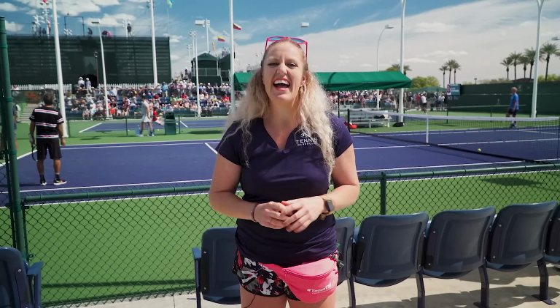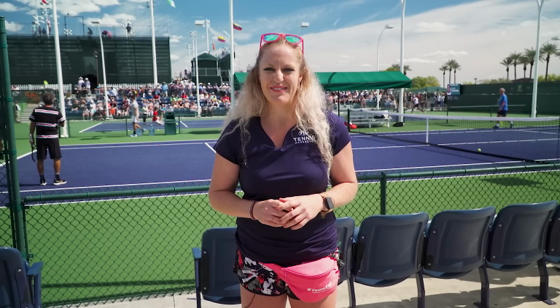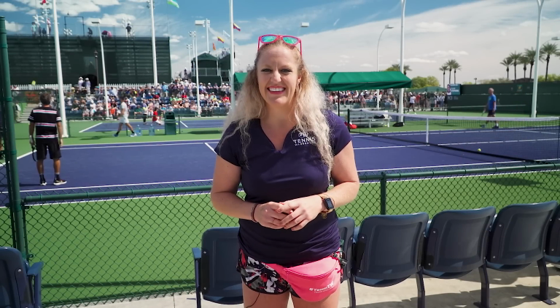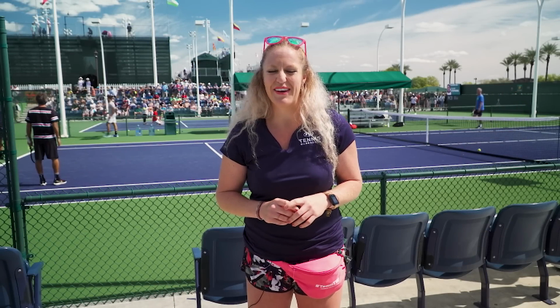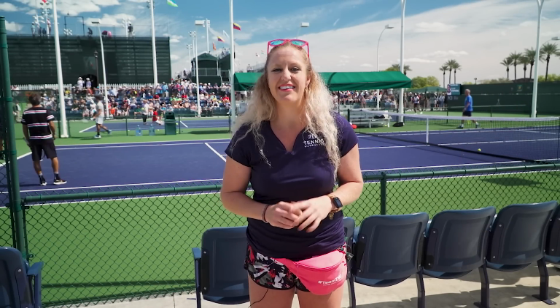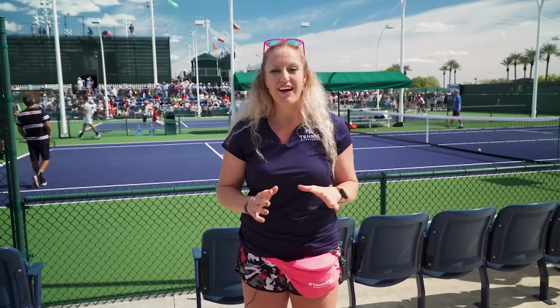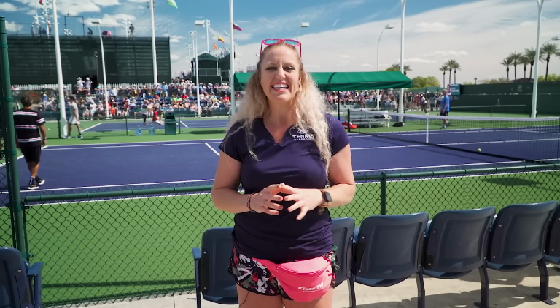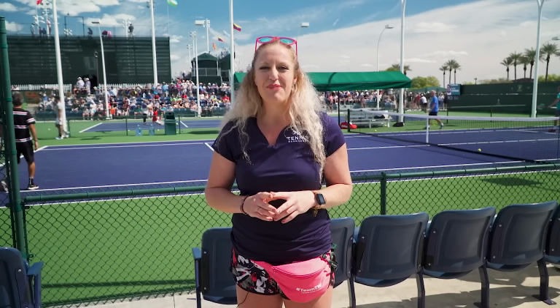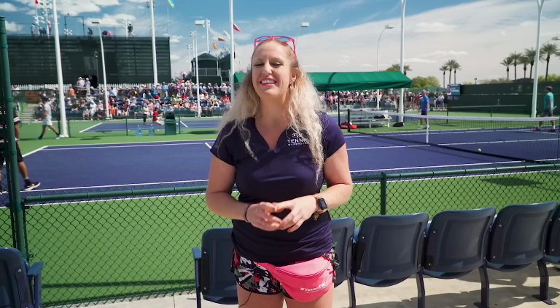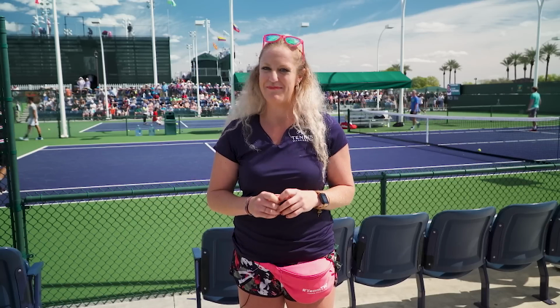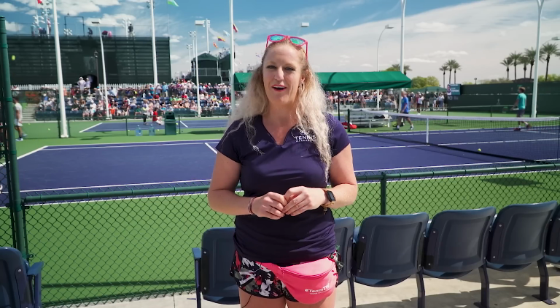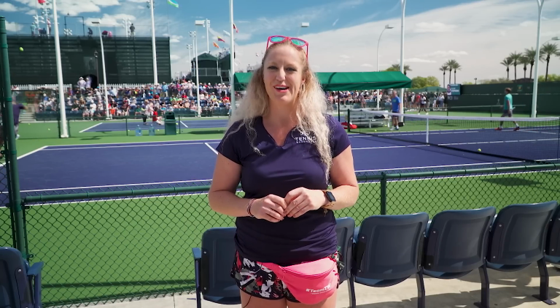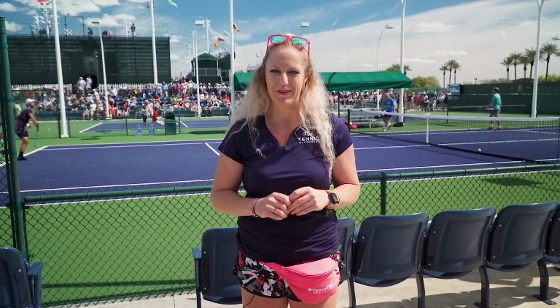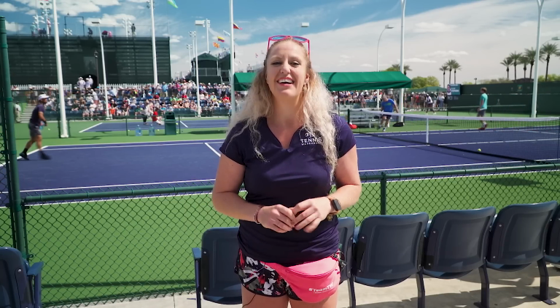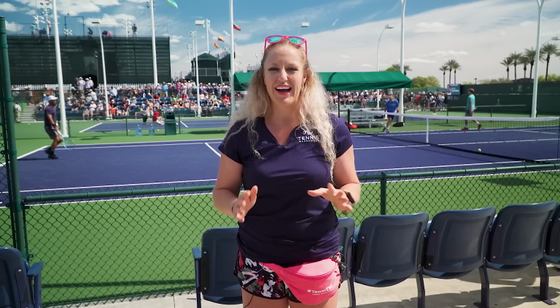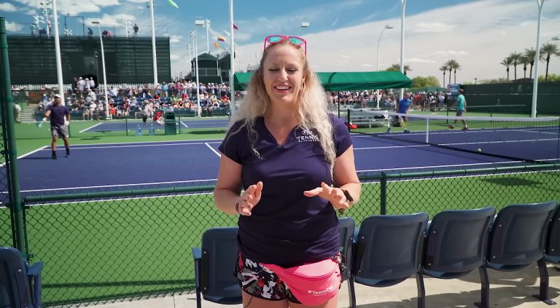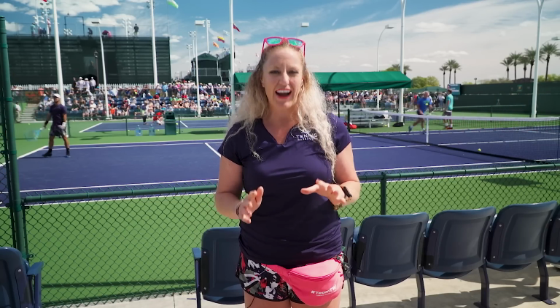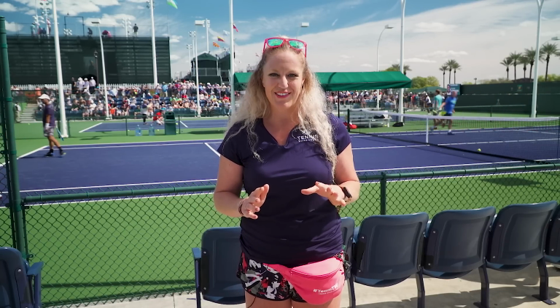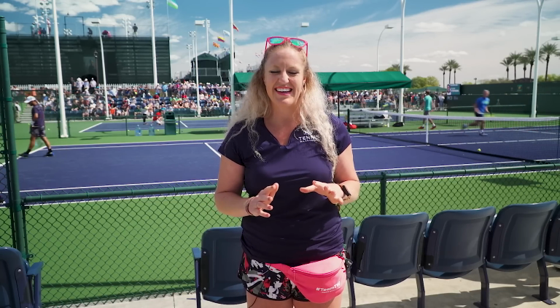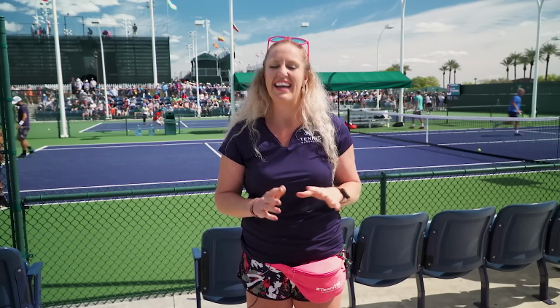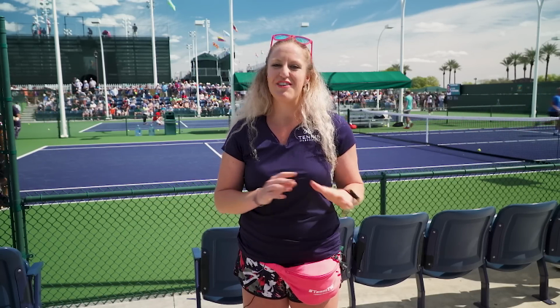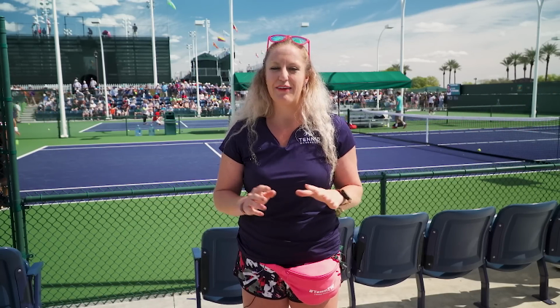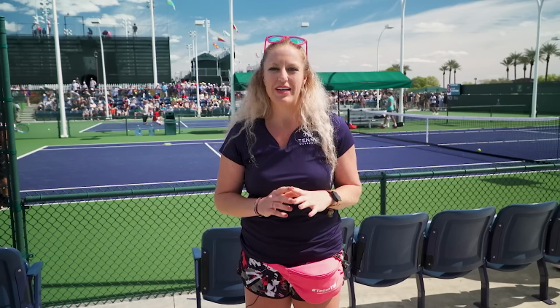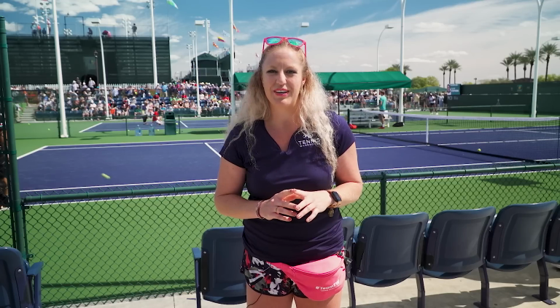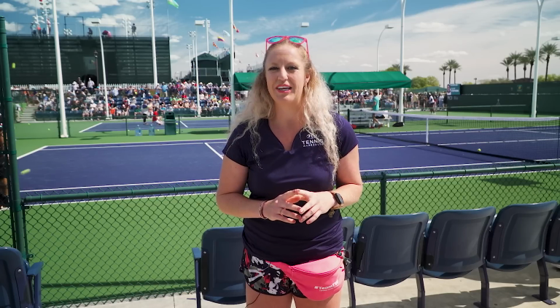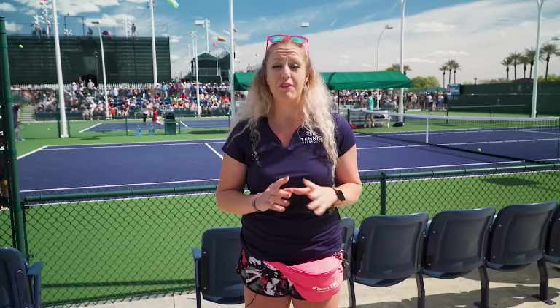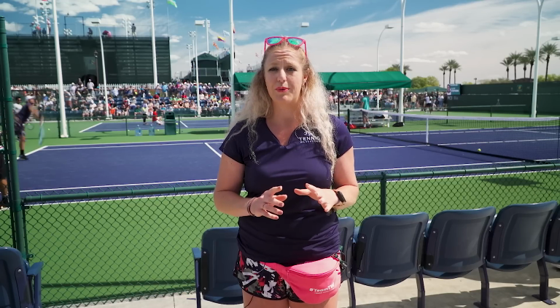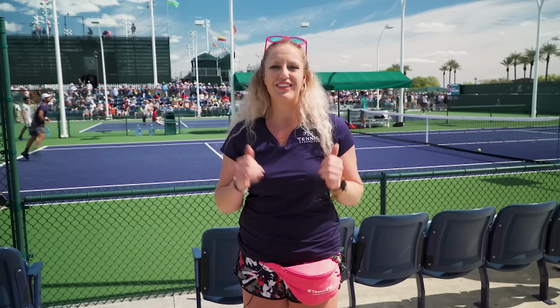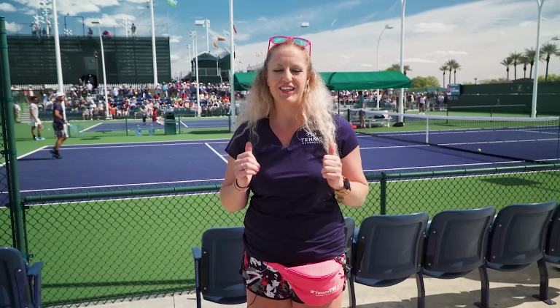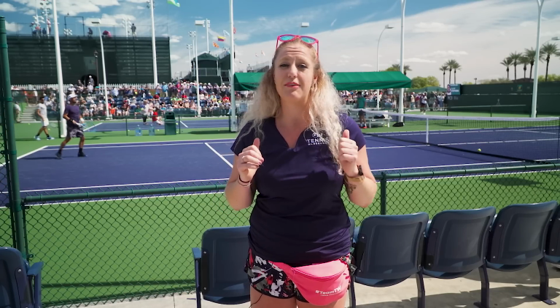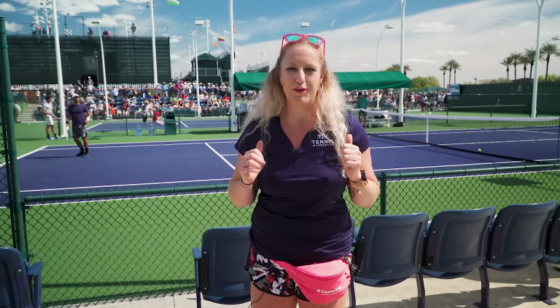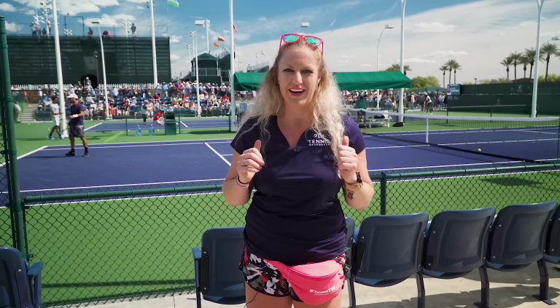Hi, I'm Michelle with Tennis Warehouse and we're out in Indian Wells at the BNP Paribas Open. We're out on the practice courts today. I know you guys have so many choices when it comes to footwear, so let's take a look and see what the pros are wearing.